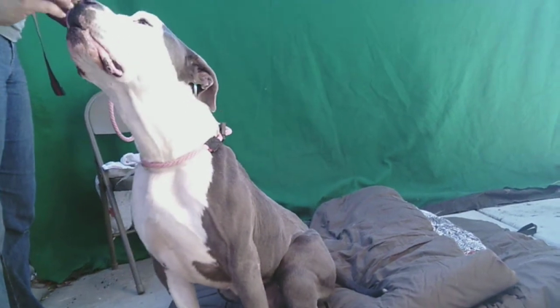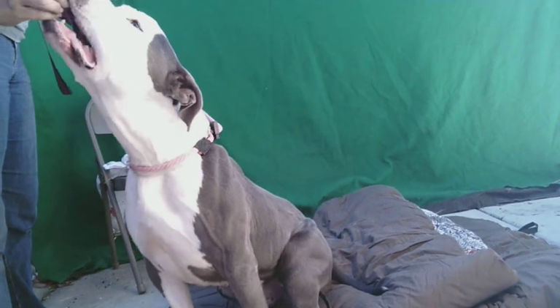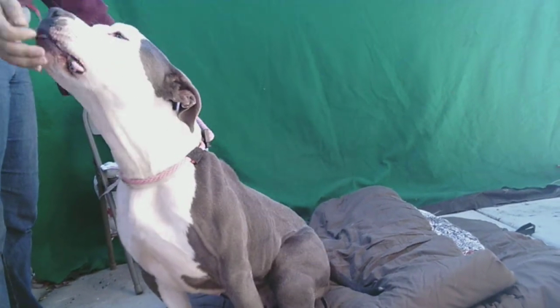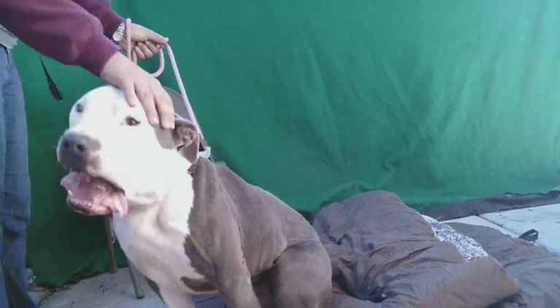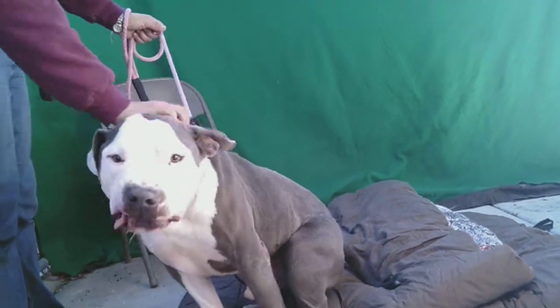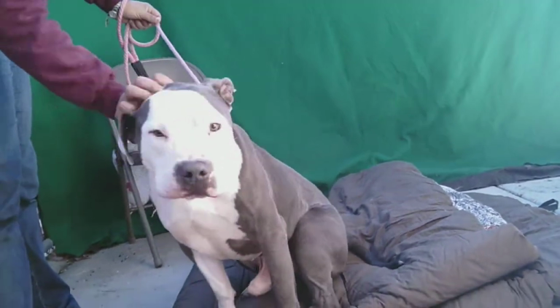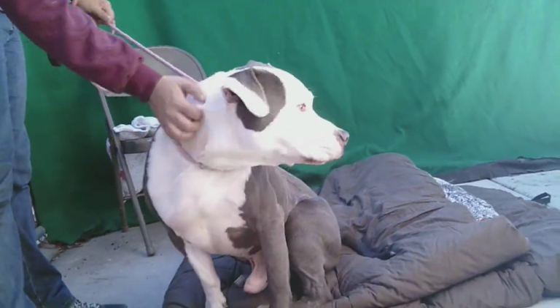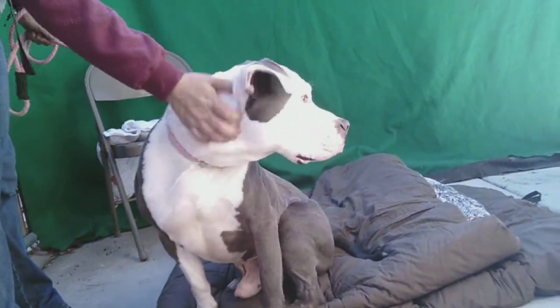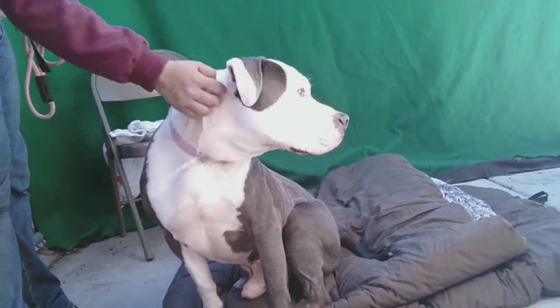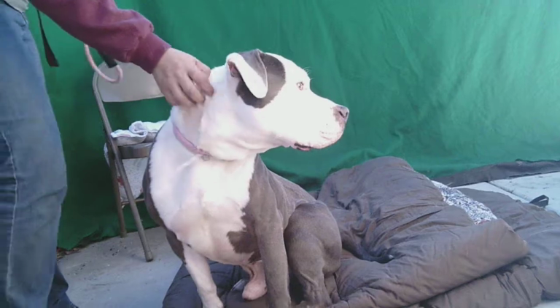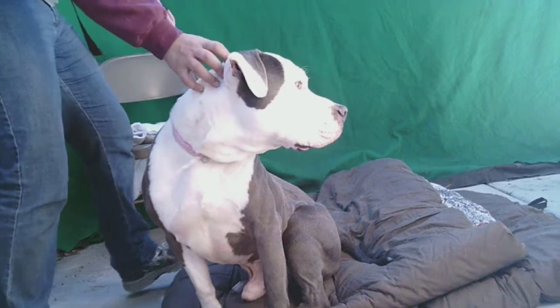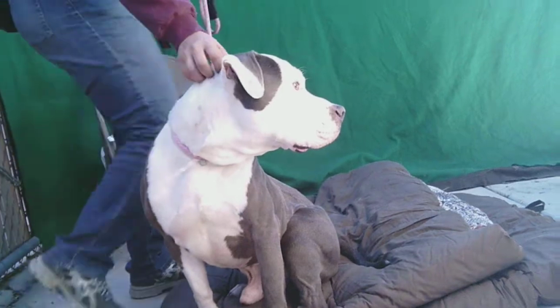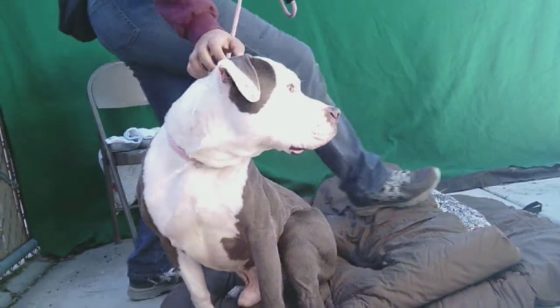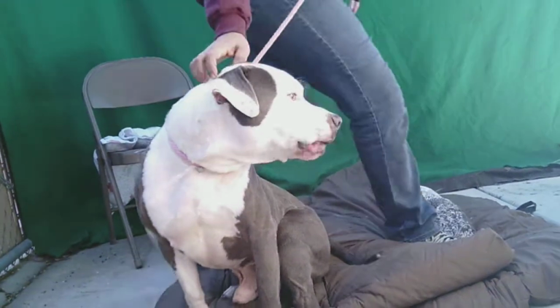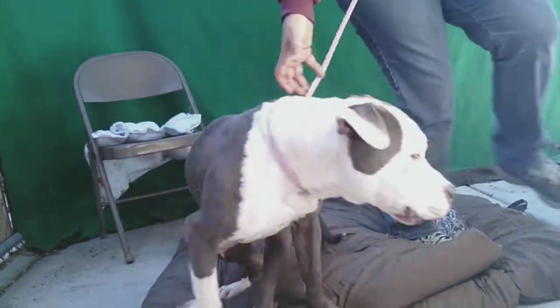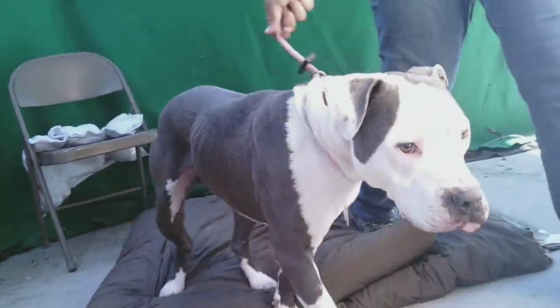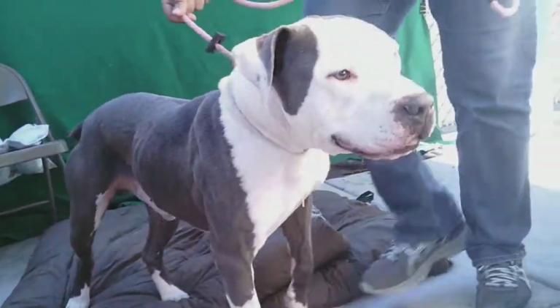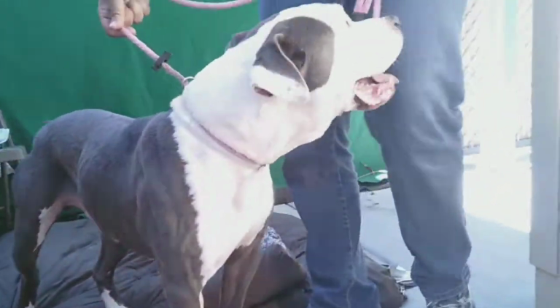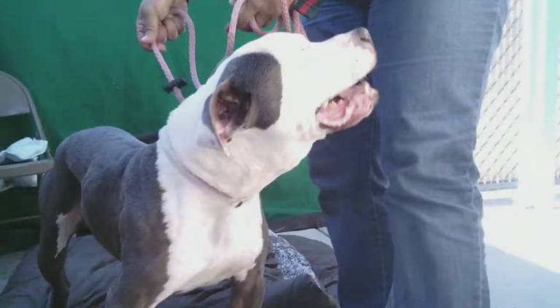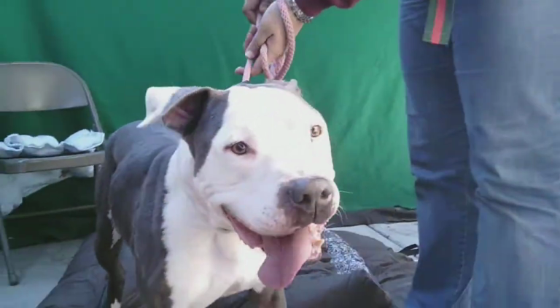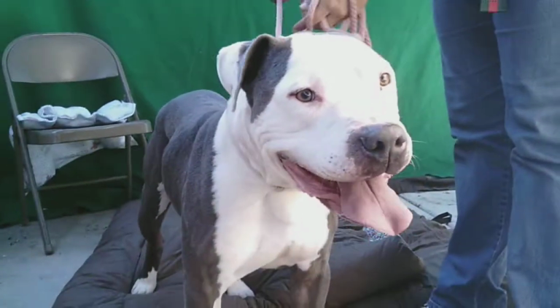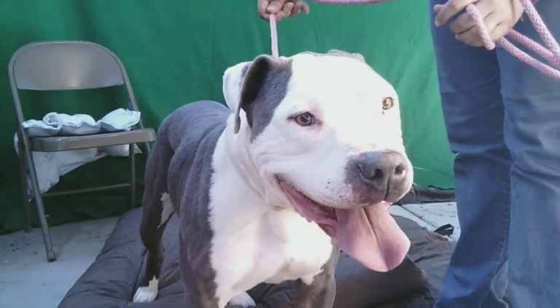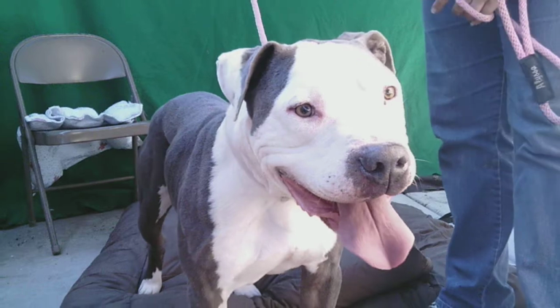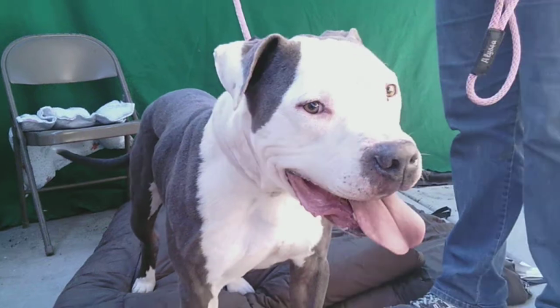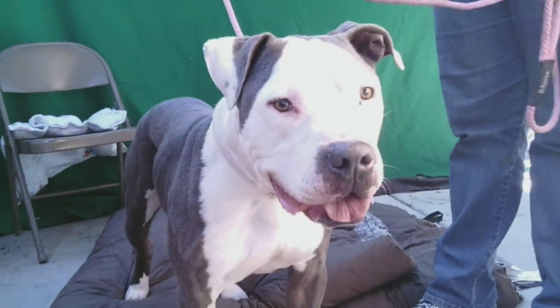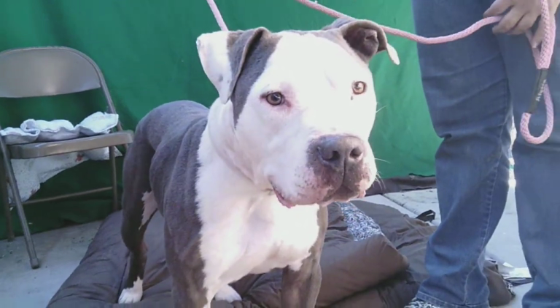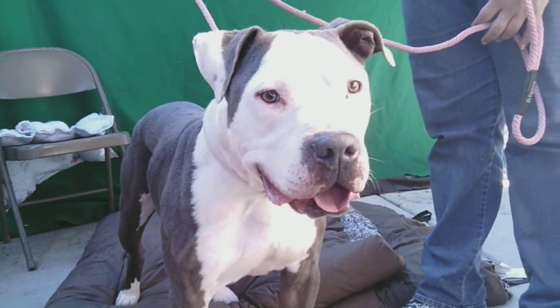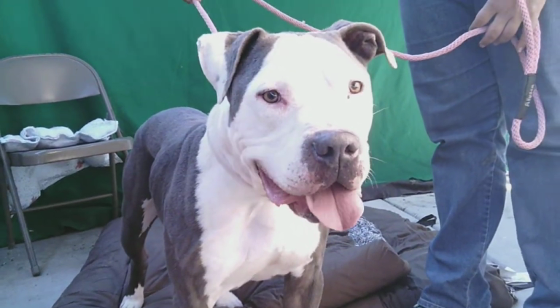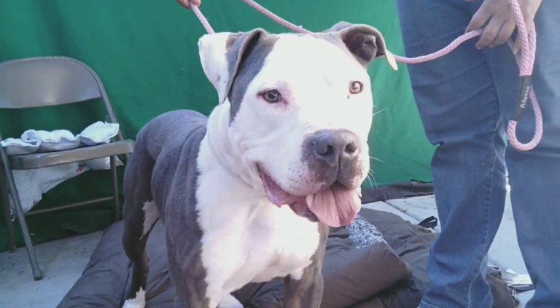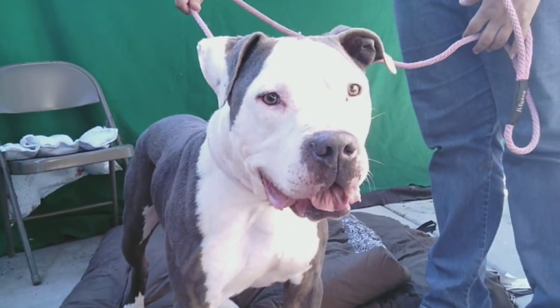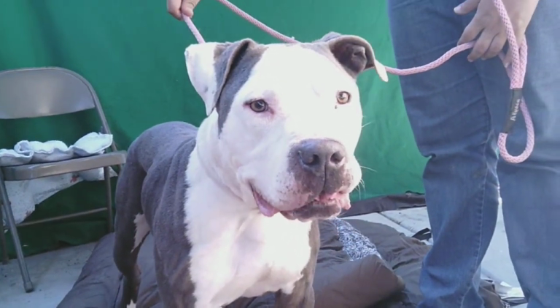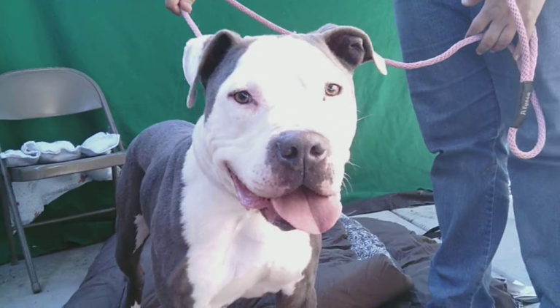He loves to greet and kiss. And as you saw, he sits on command — very smart and attentive and a quick learner. So overall, we just think he is a fabulous dog. He would make a great, wonderful addition to an active family.